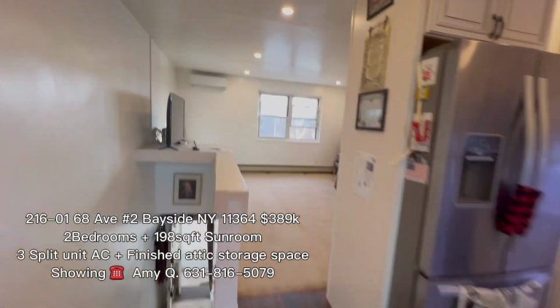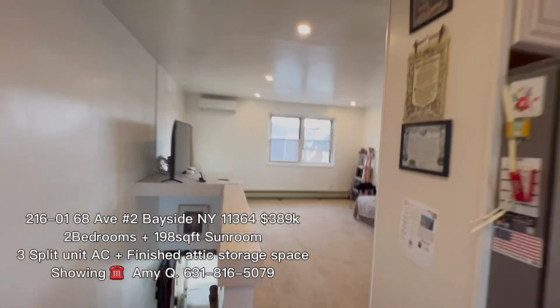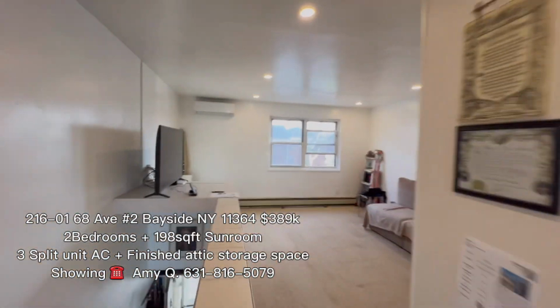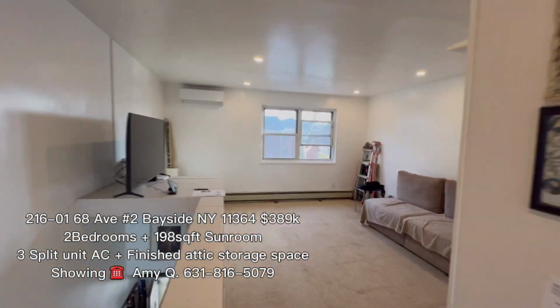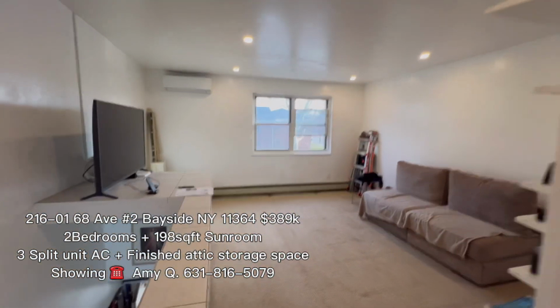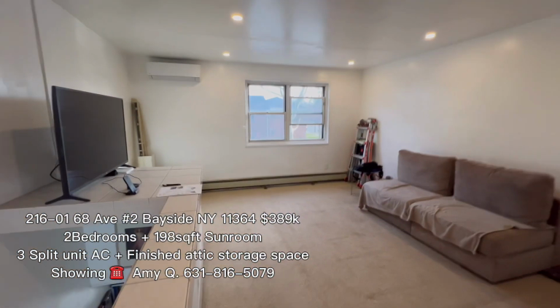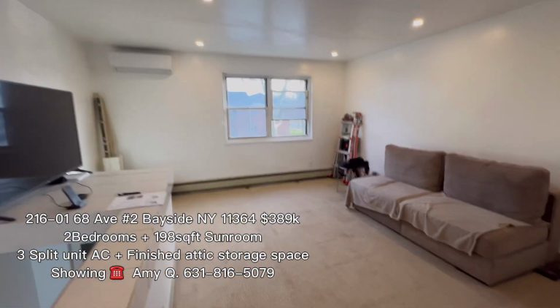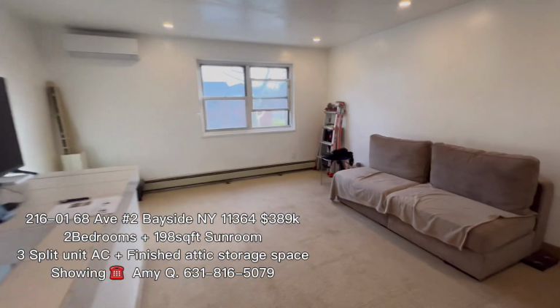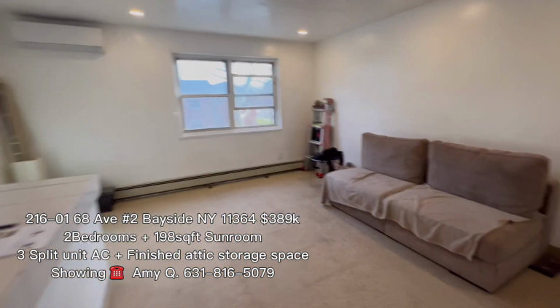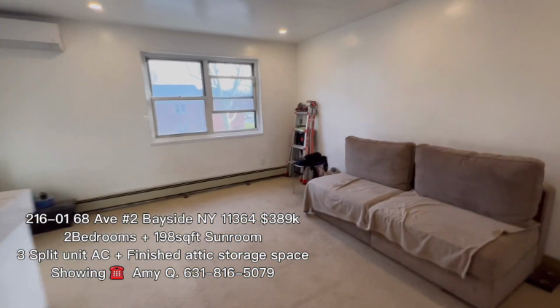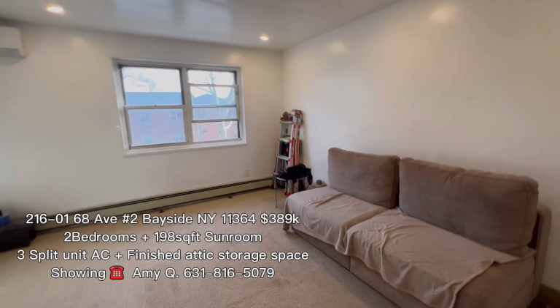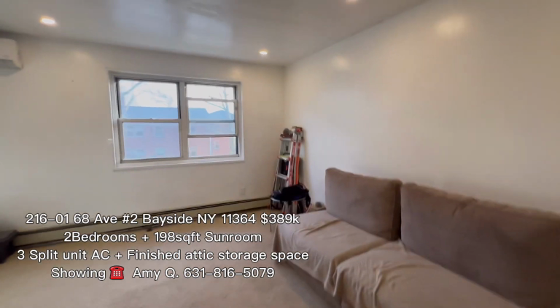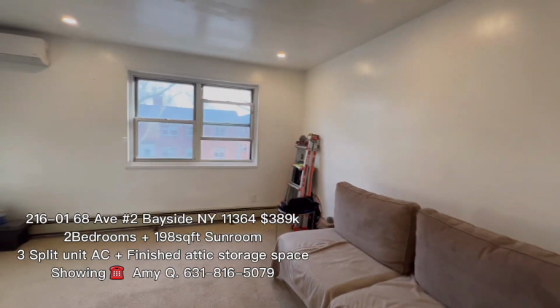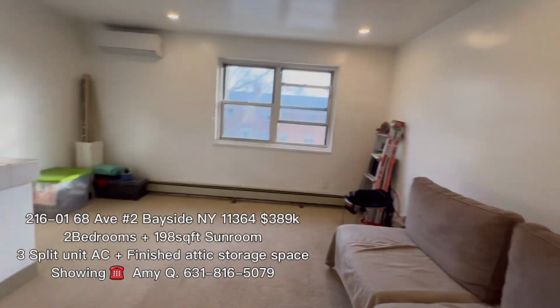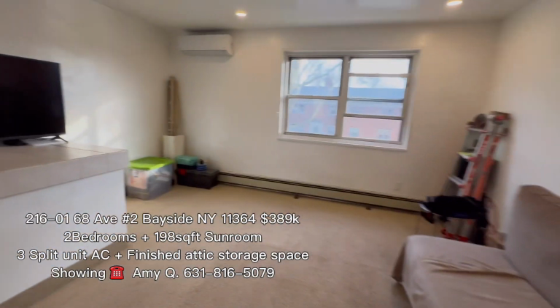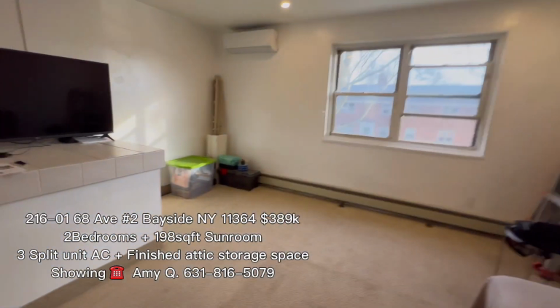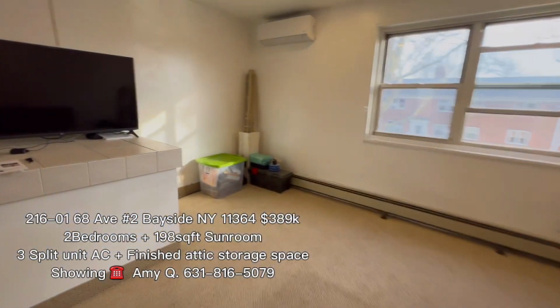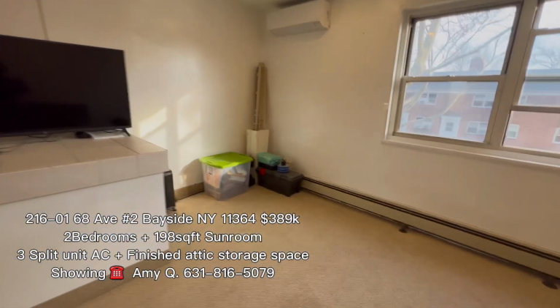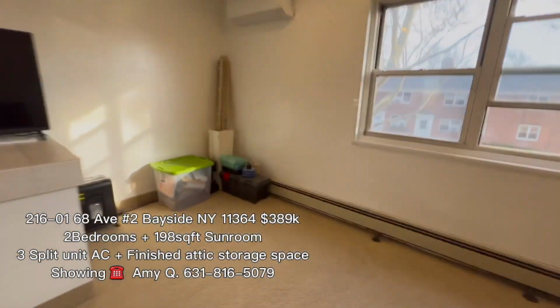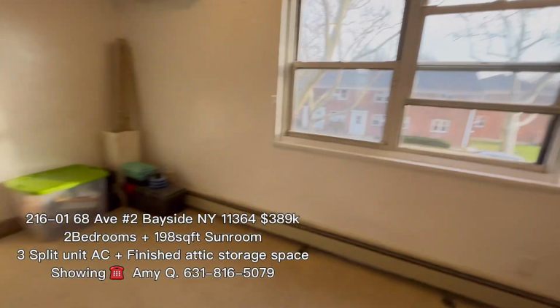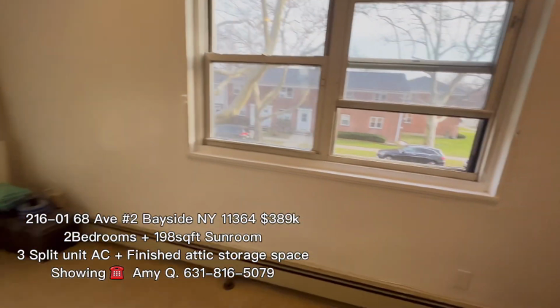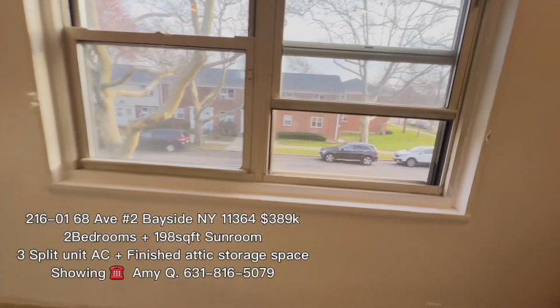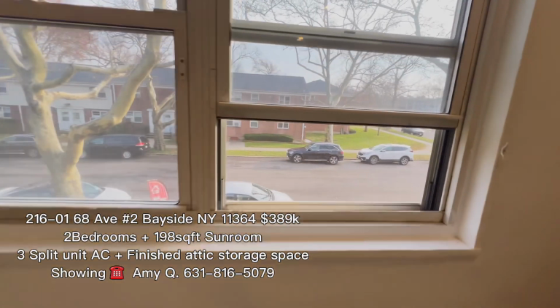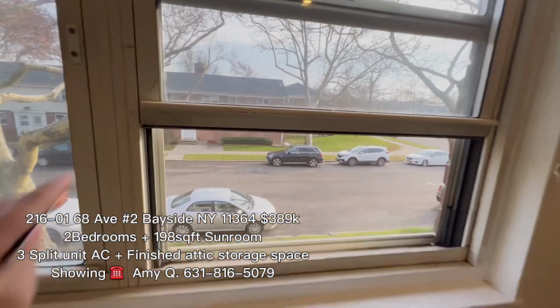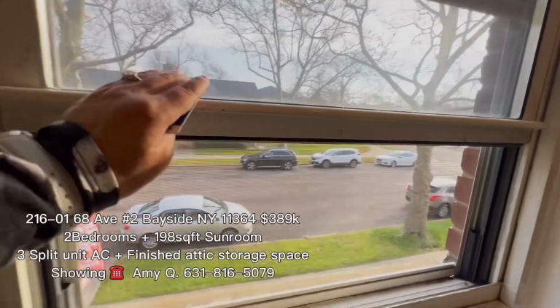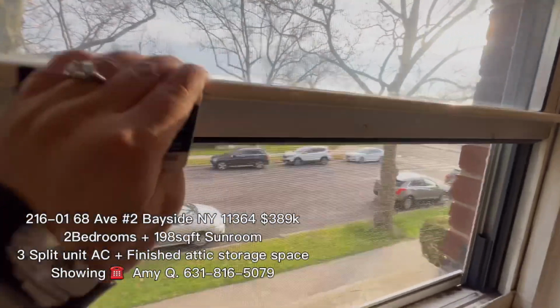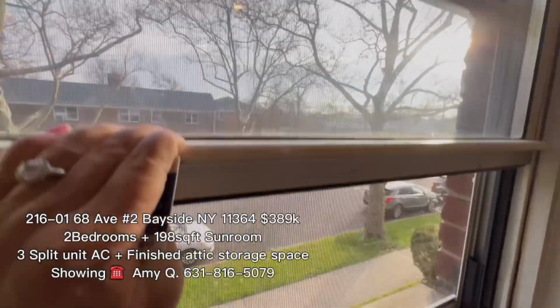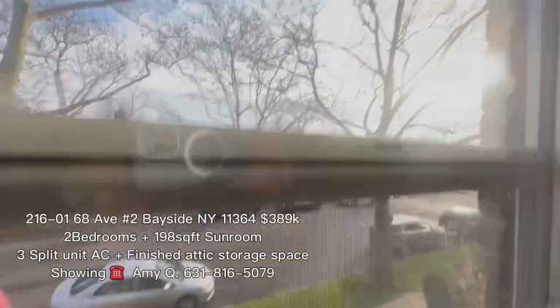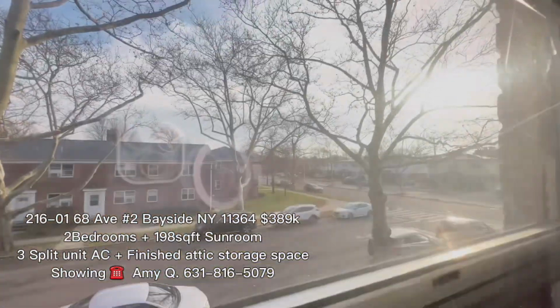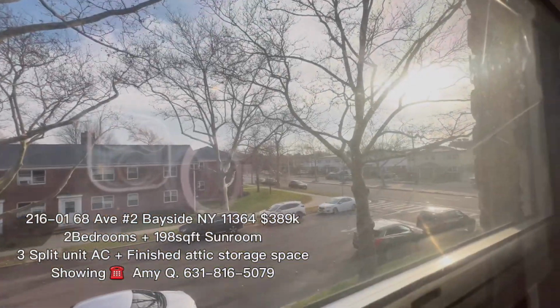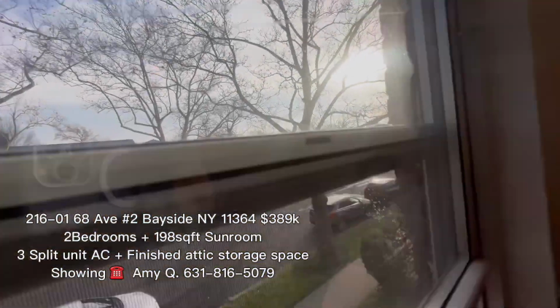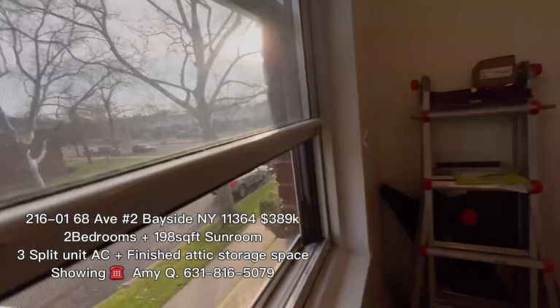Superior unit AC. The second floor obviously has this actual space. That's the front yard. That's the view right here.